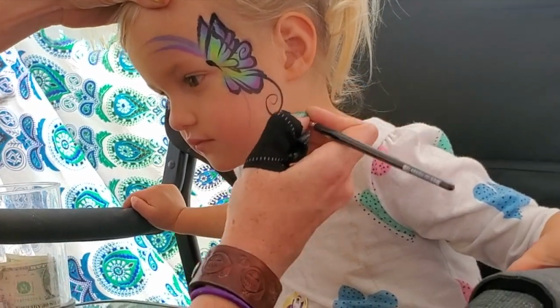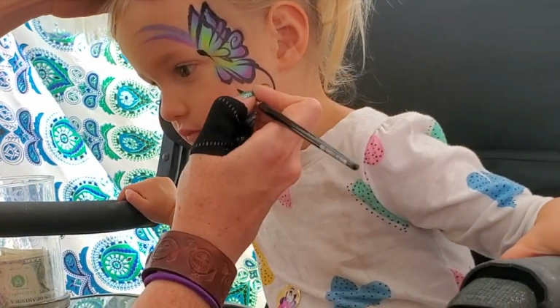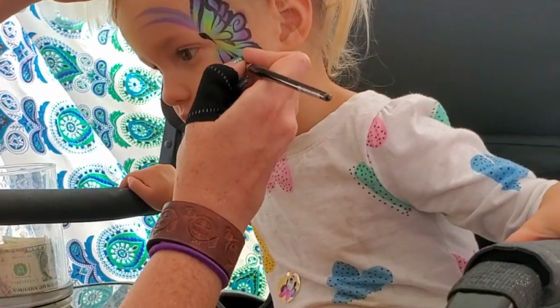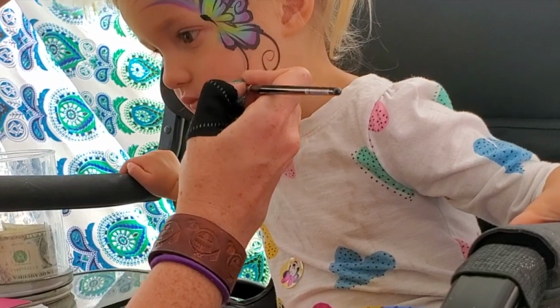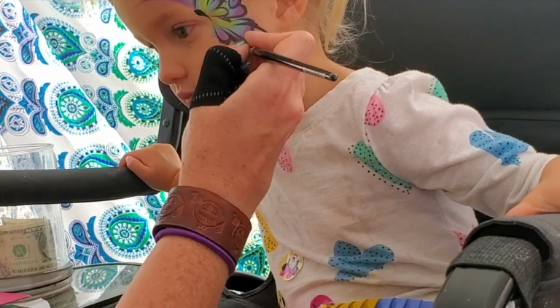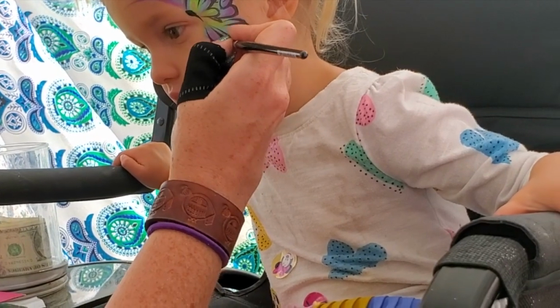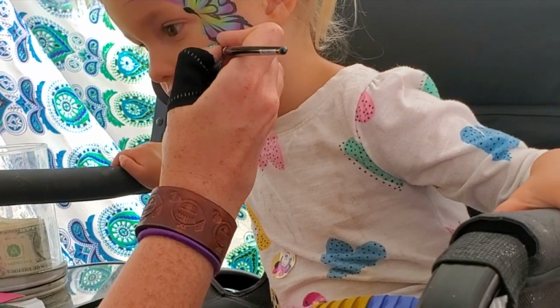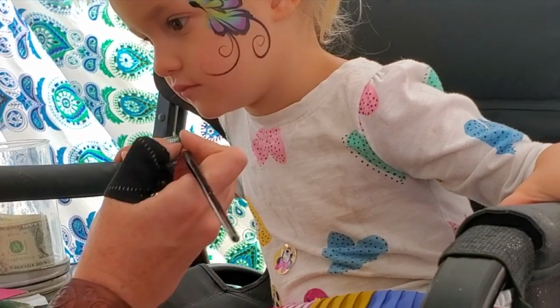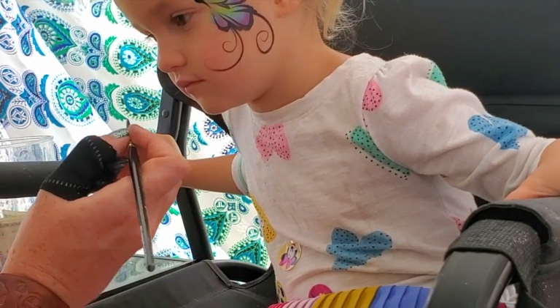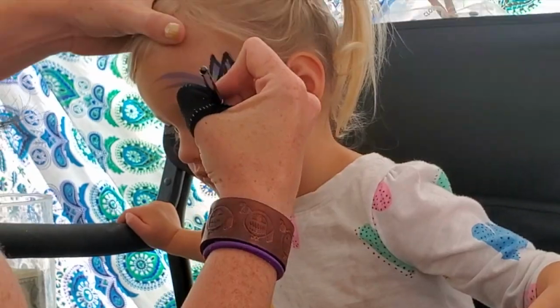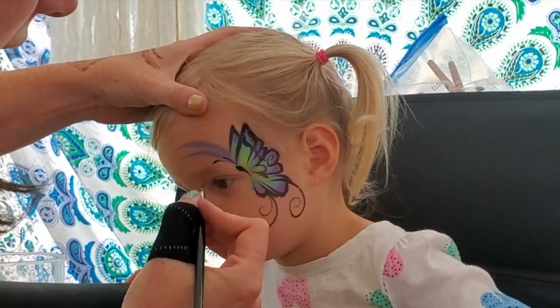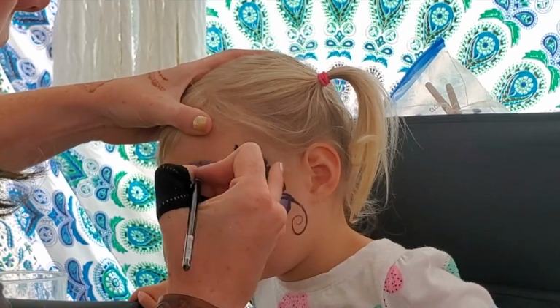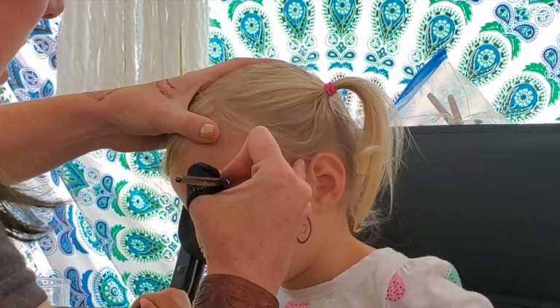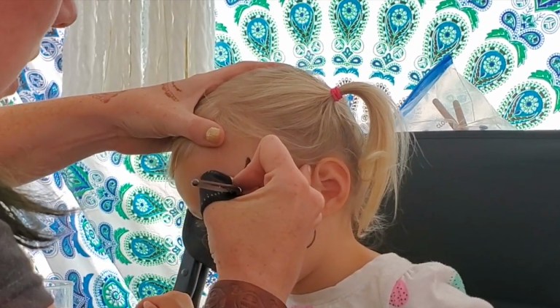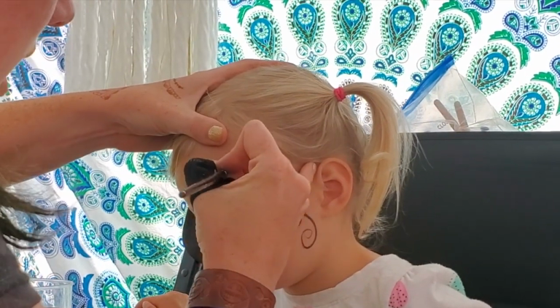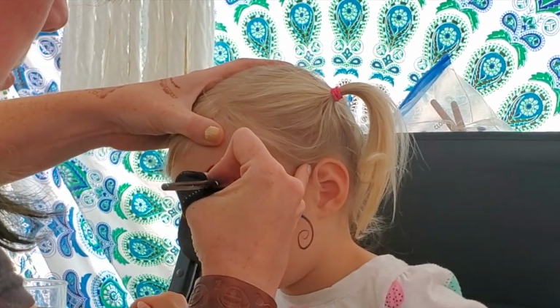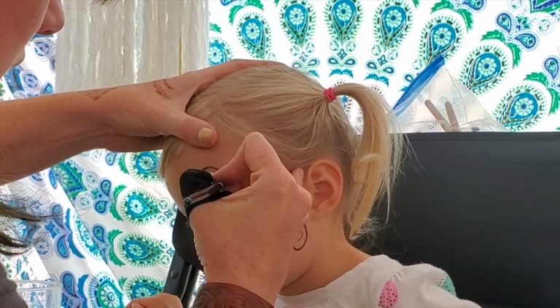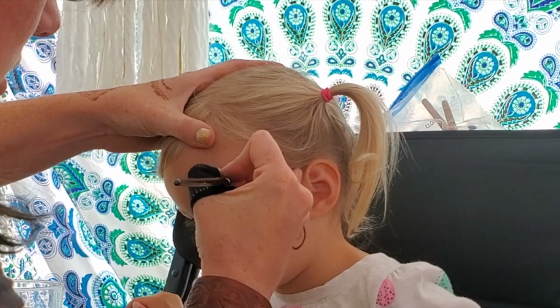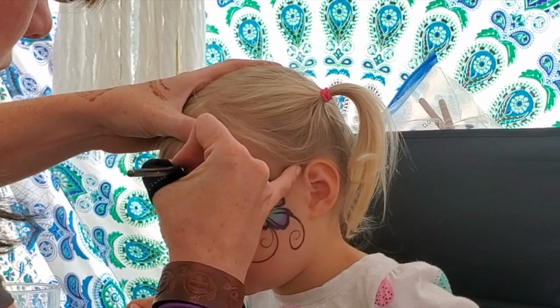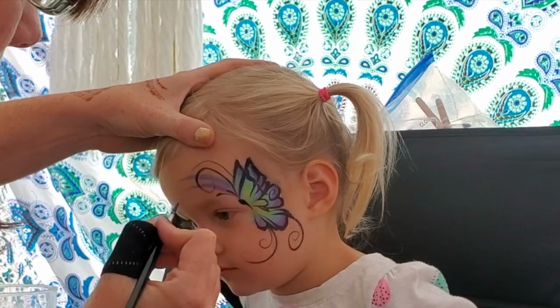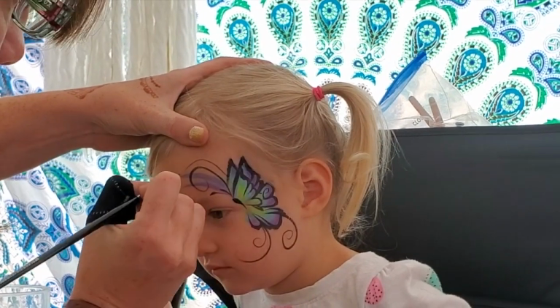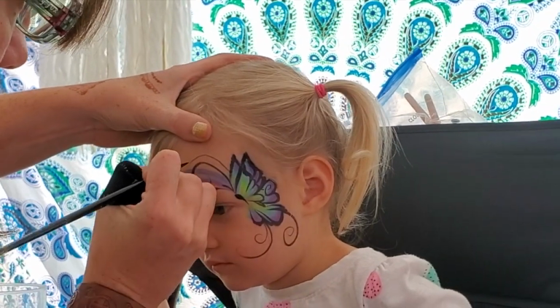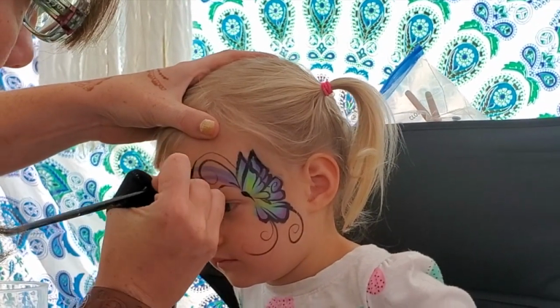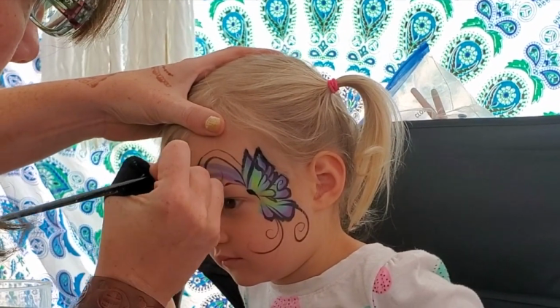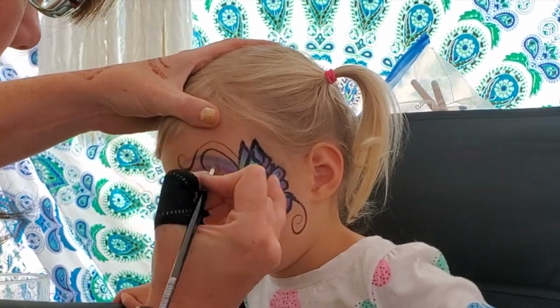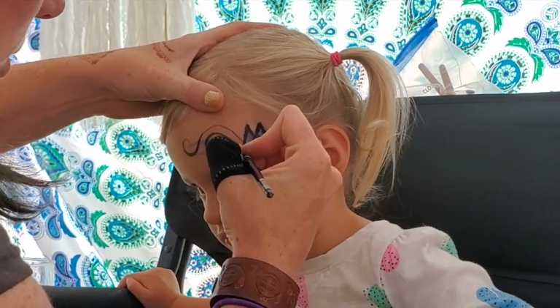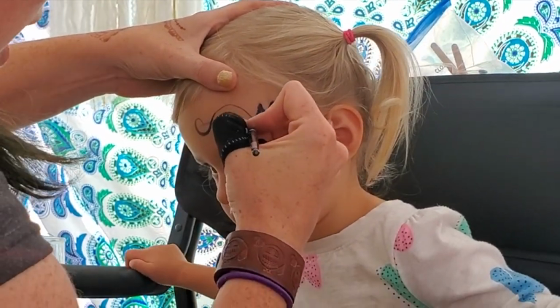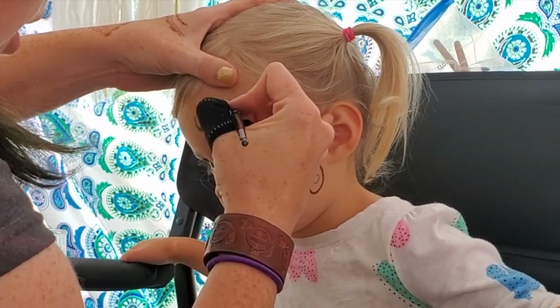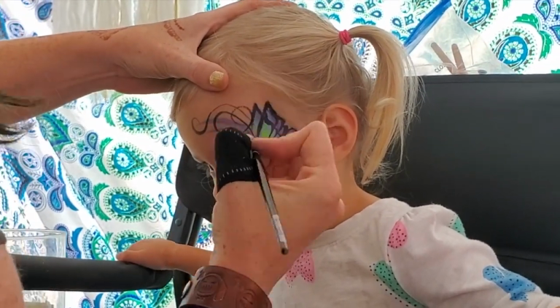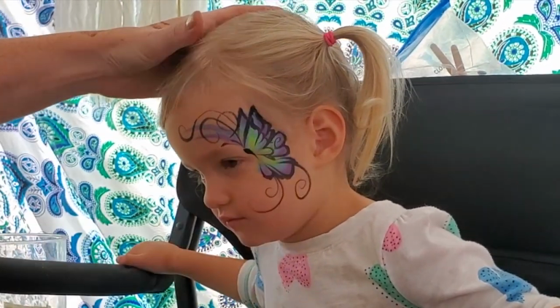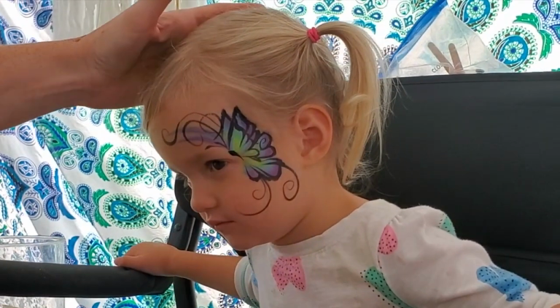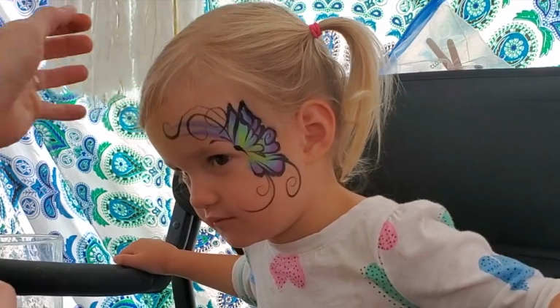Throw a curl here, a strike there, and another little curl for the antenna. Then let's put a couple big curls up here — maybe bring one all the way forward and swoop, and one that crosses over. Oh, that's so cool!